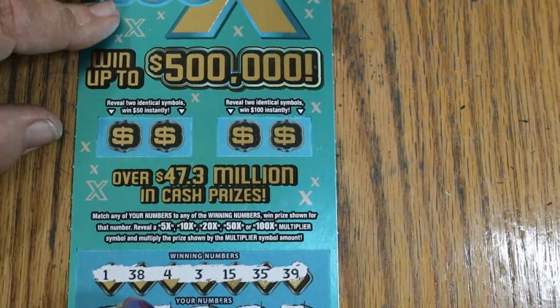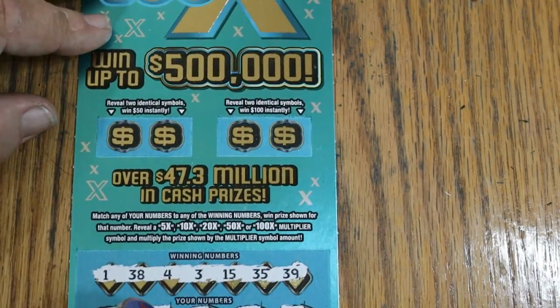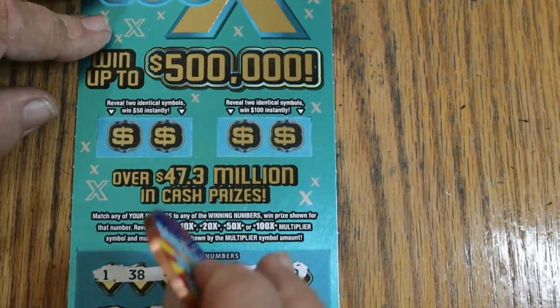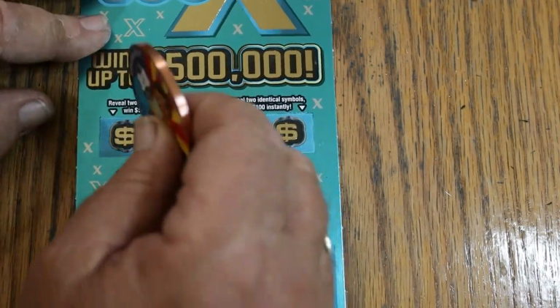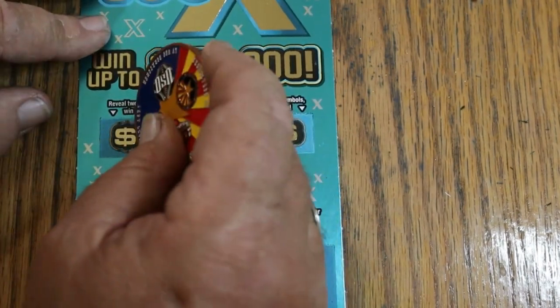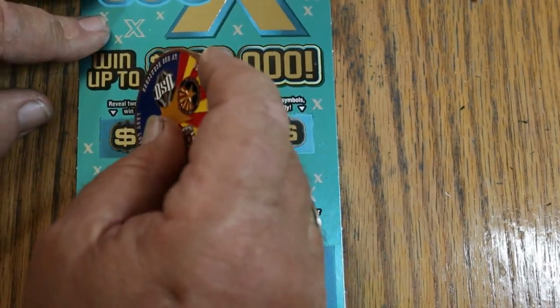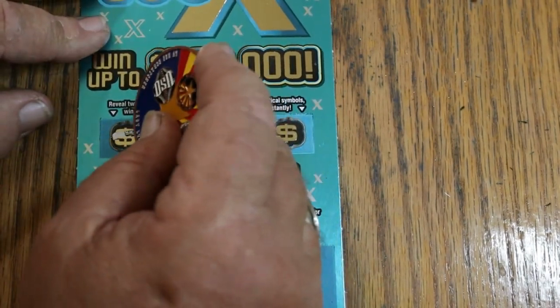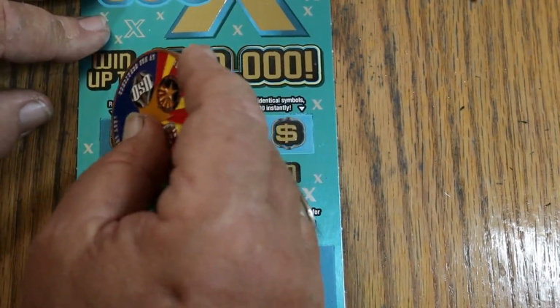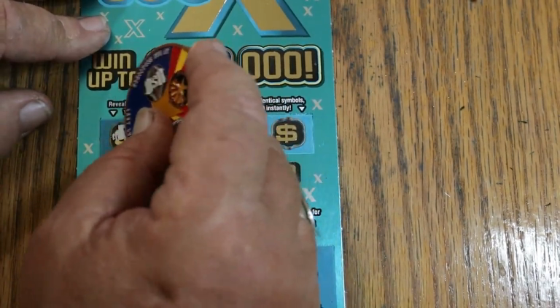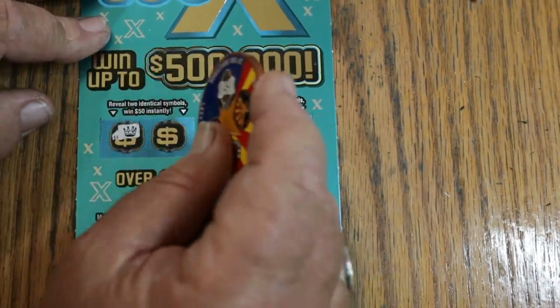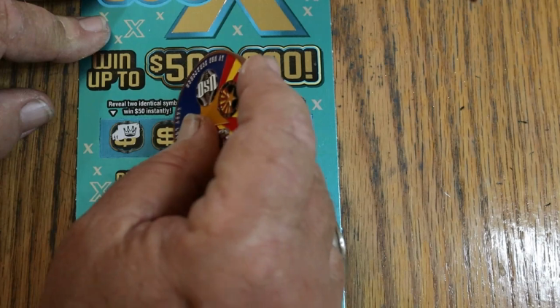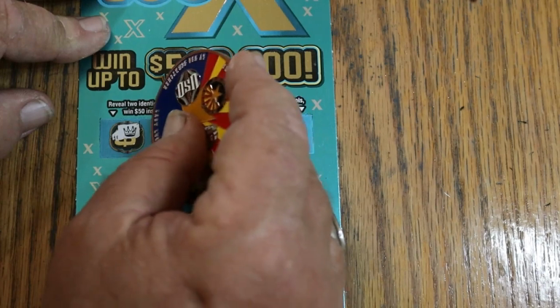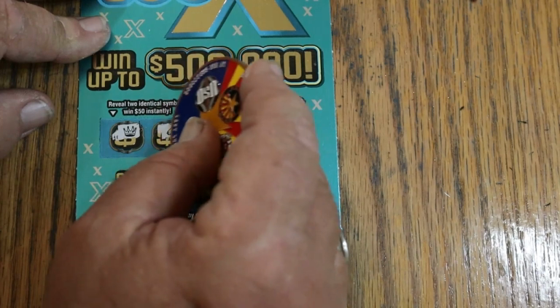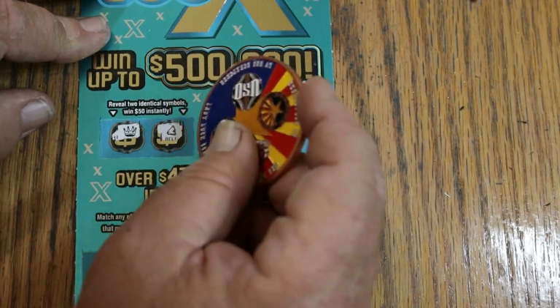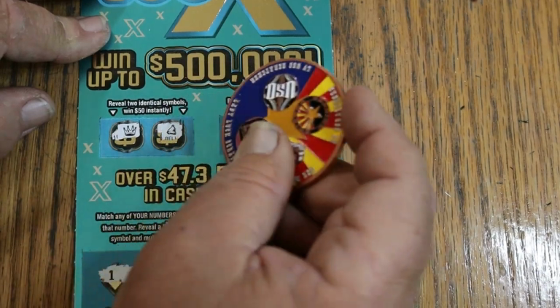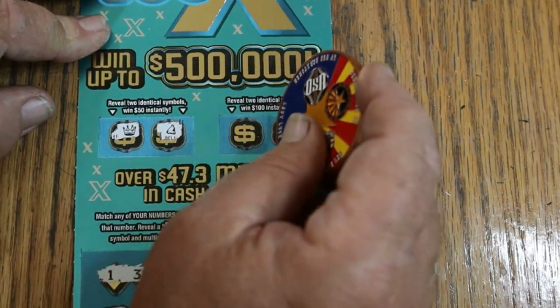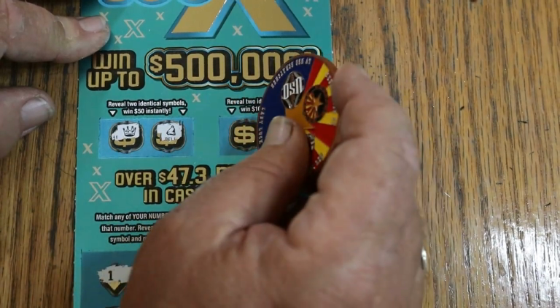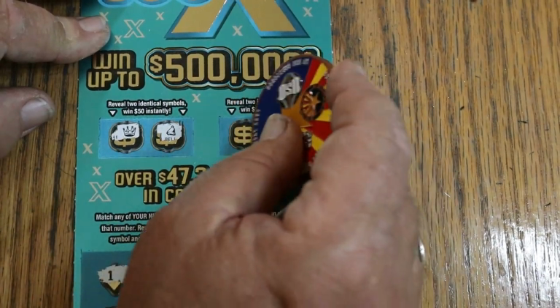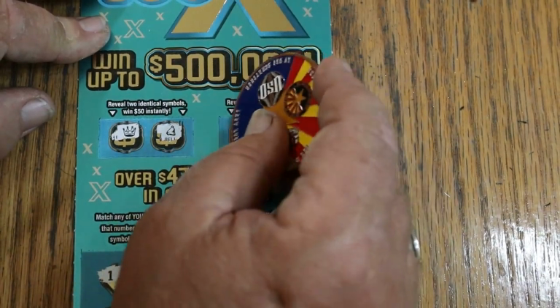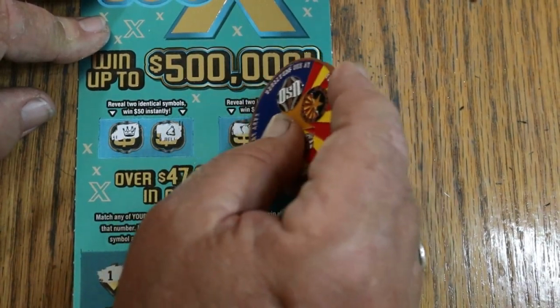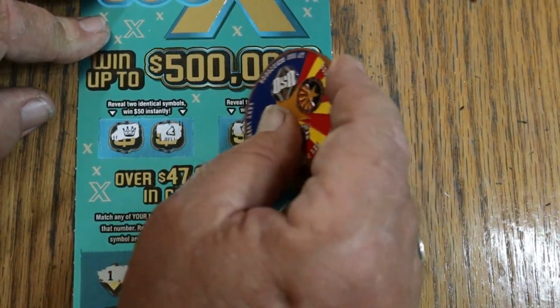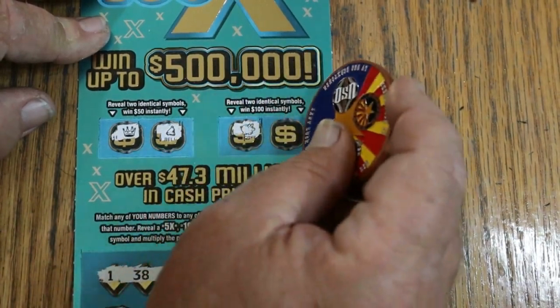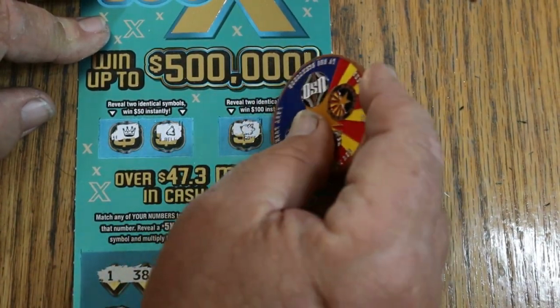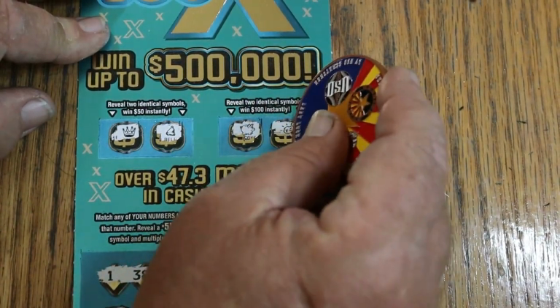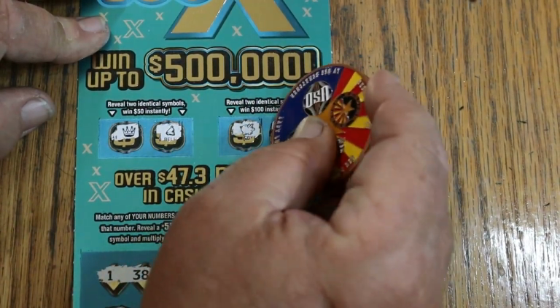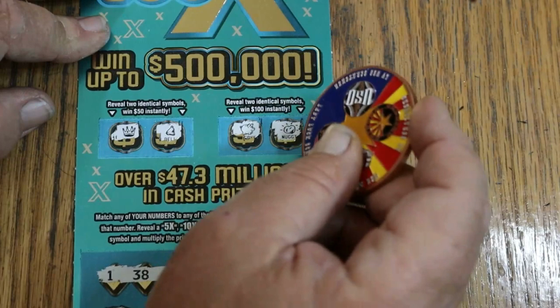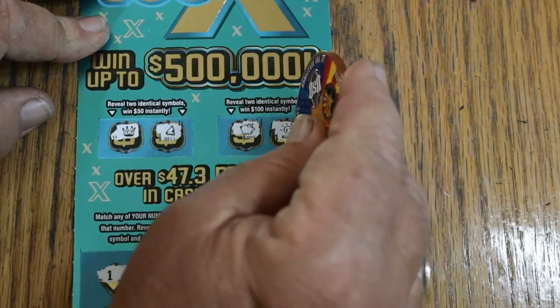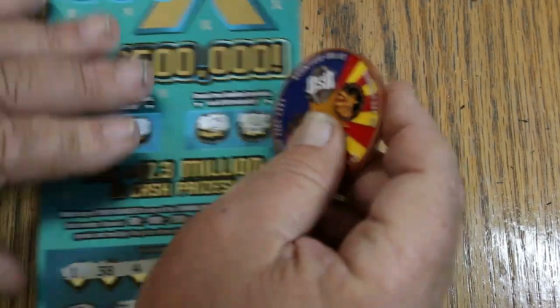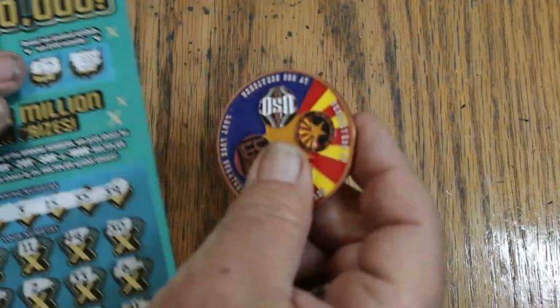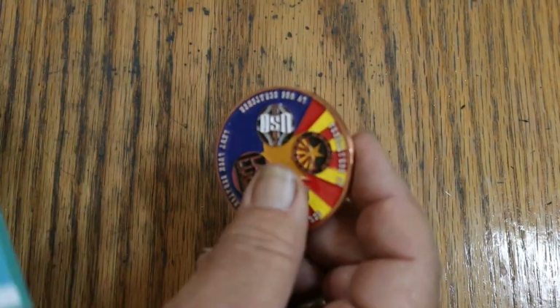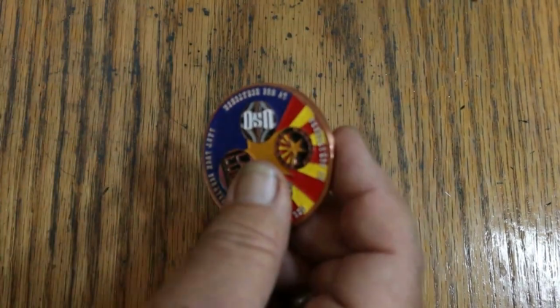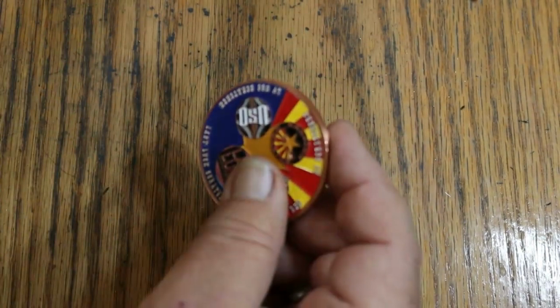How about up top? For $50: a crown and a bell. For $100: a piggy bank and a gold nugget. No back-to-back.